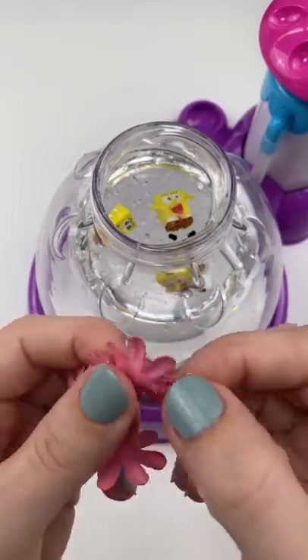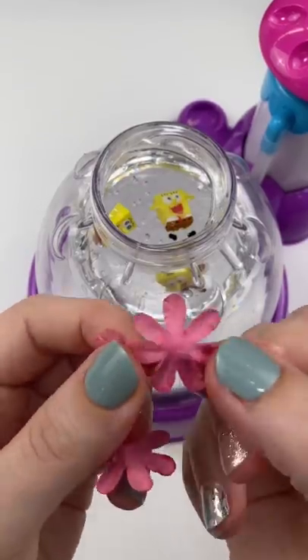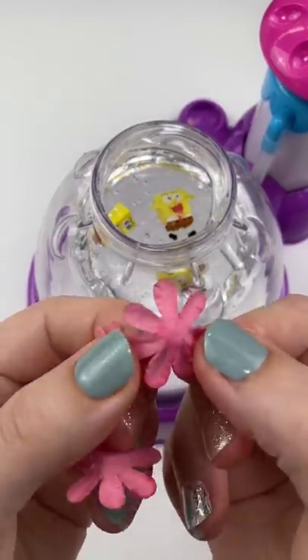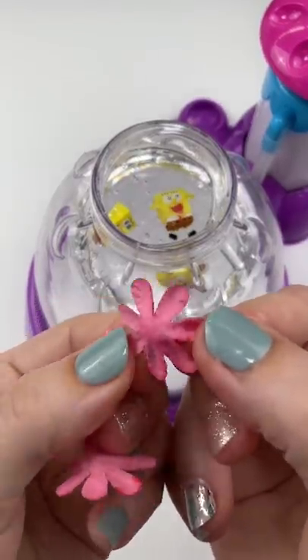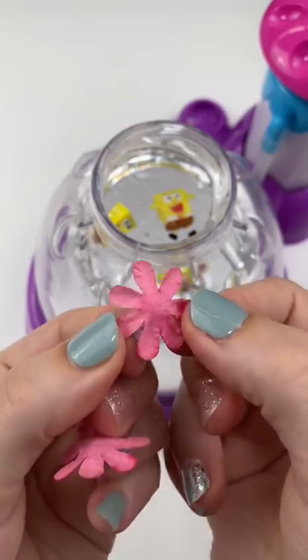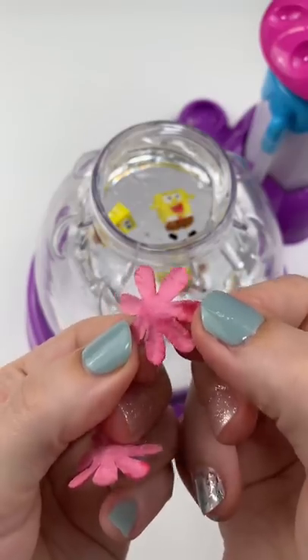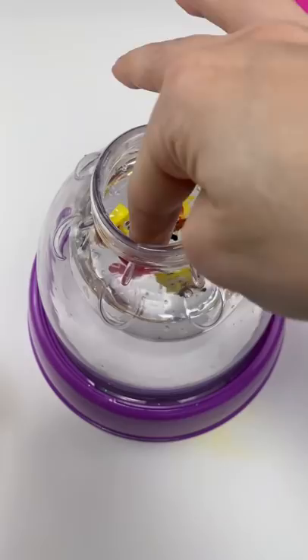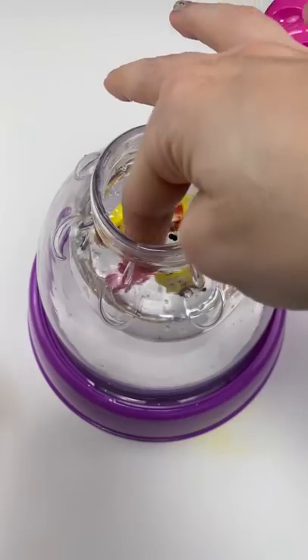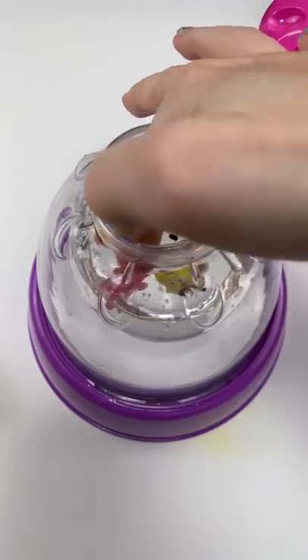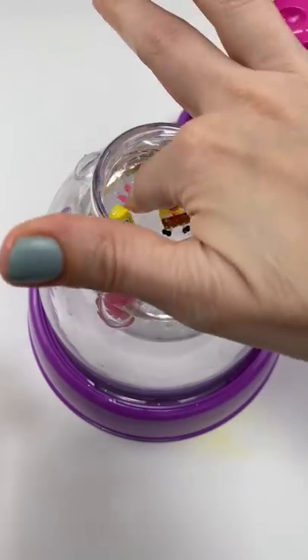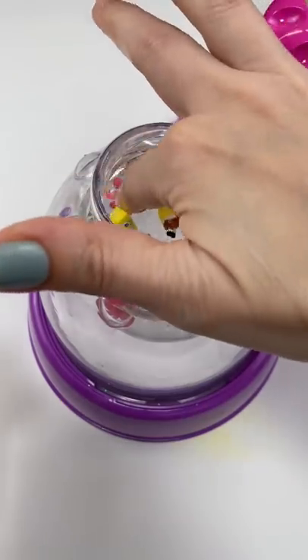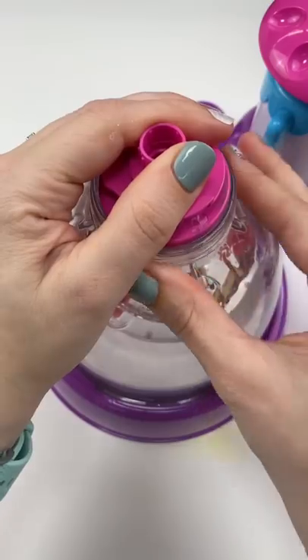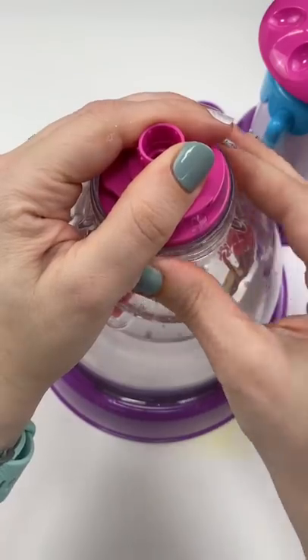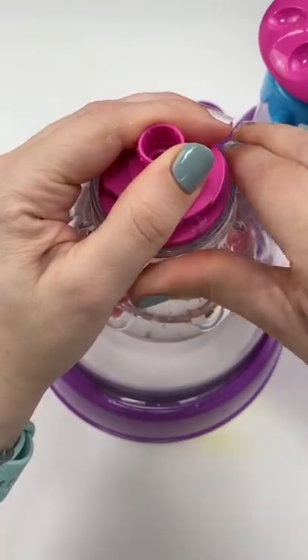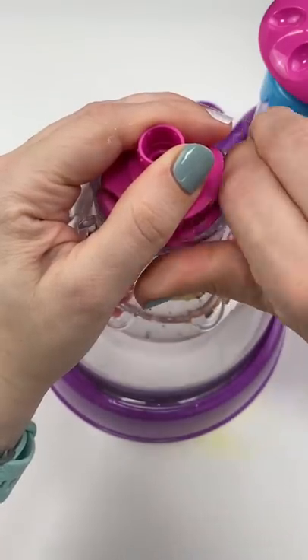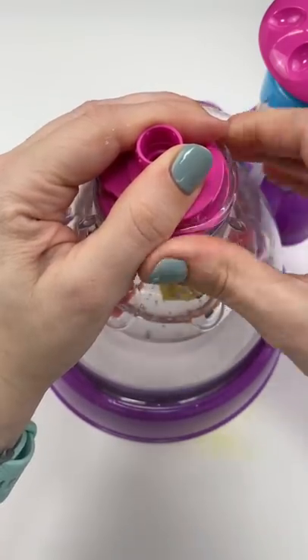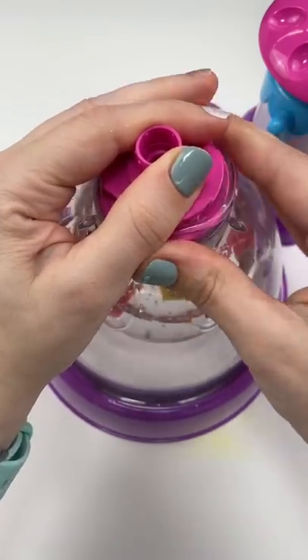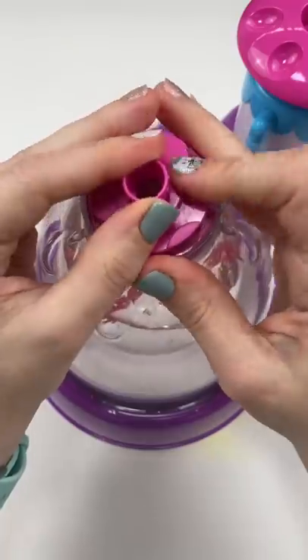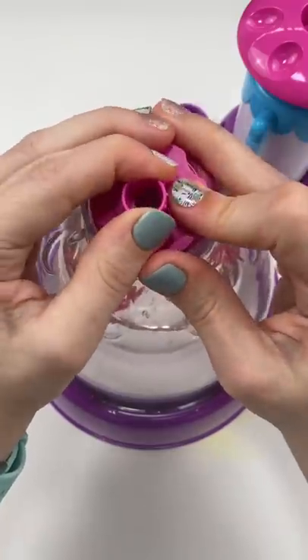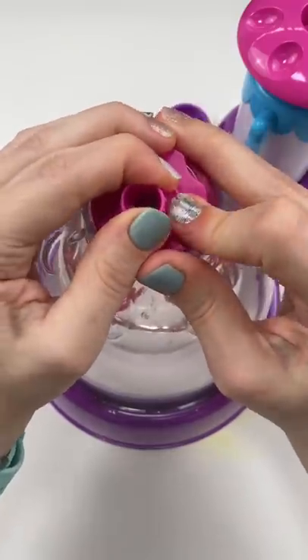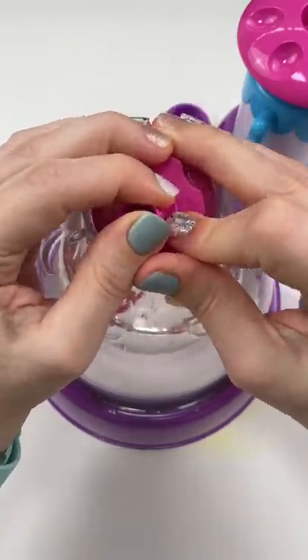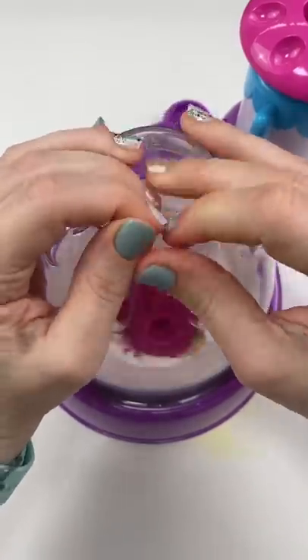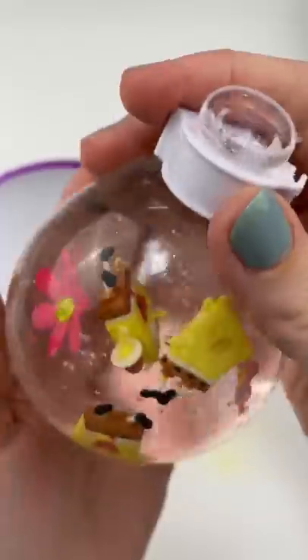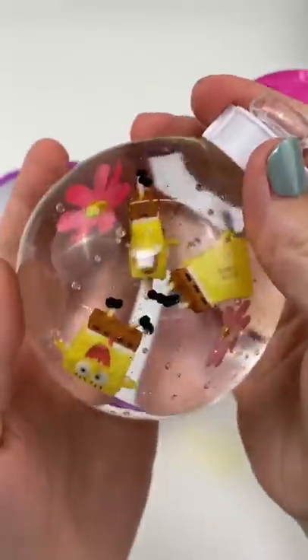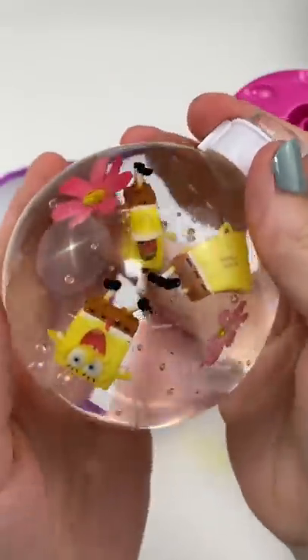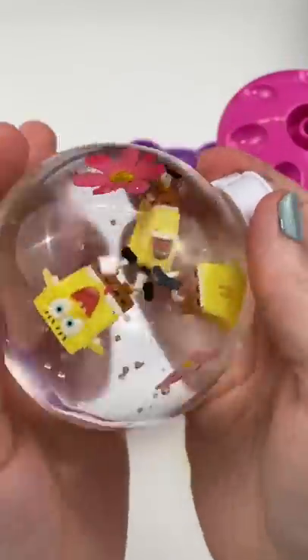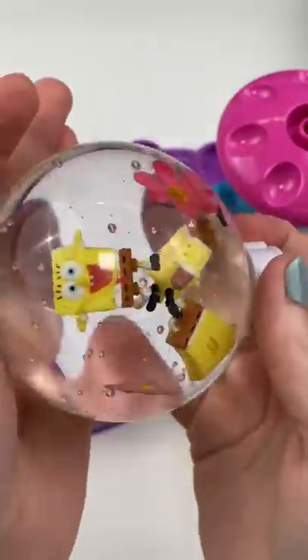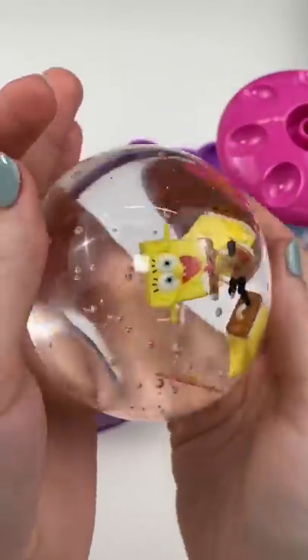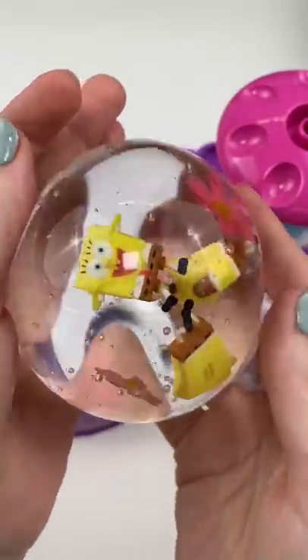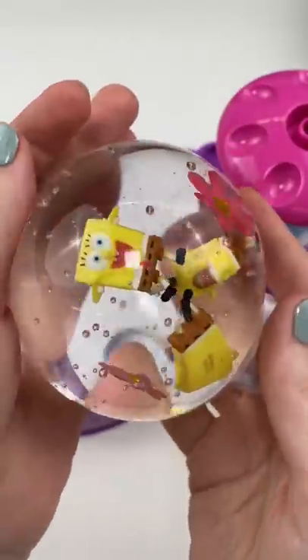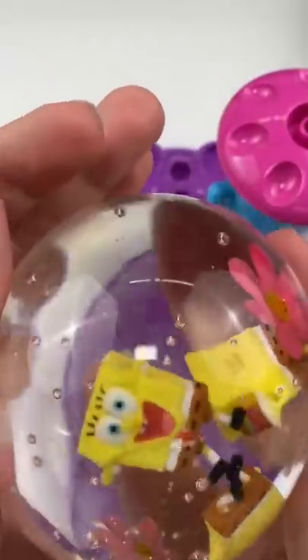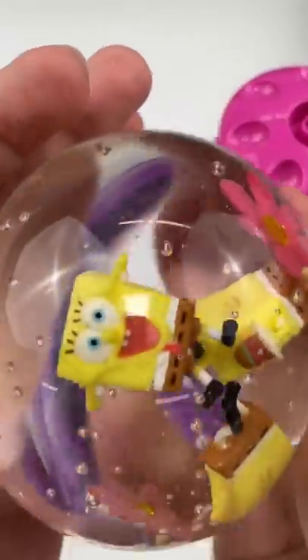And I don't have anything to represent Patrick, but I thought these little flowers looked a lot like Bikini Bottom and they're pink, so in they go. Let's get him off the machine and... Oh my gosh, it's so cute!